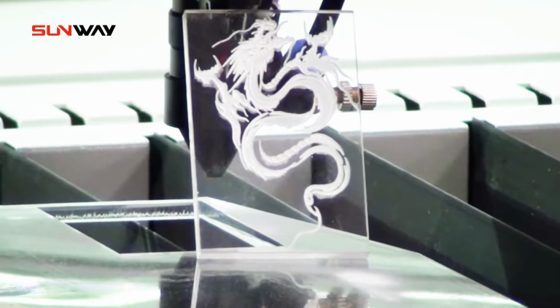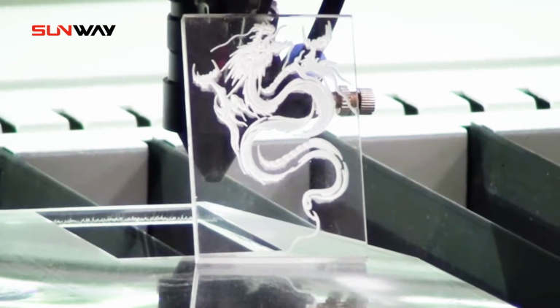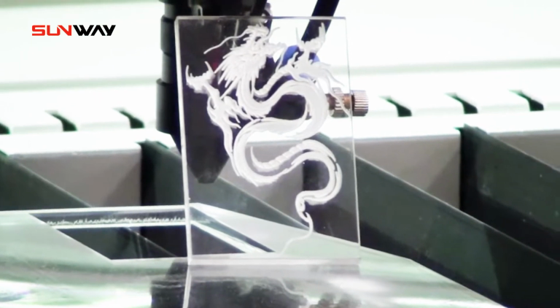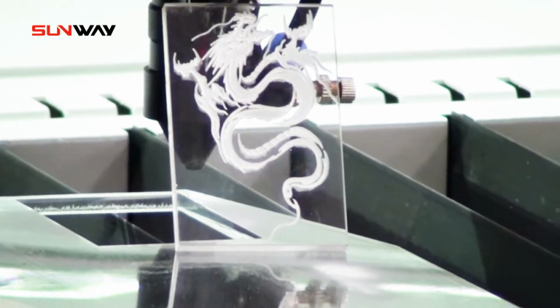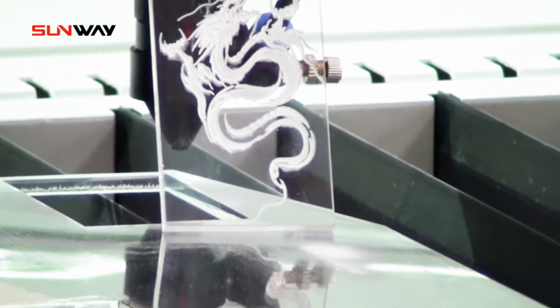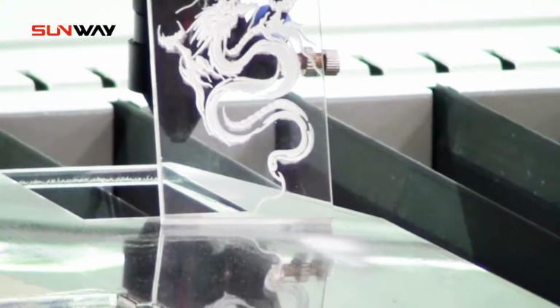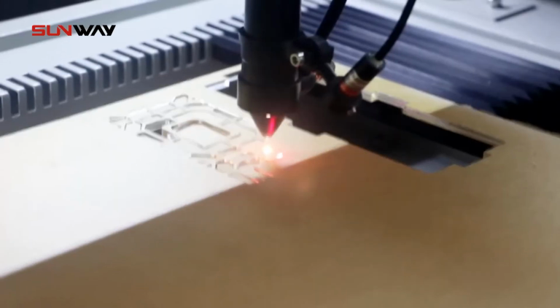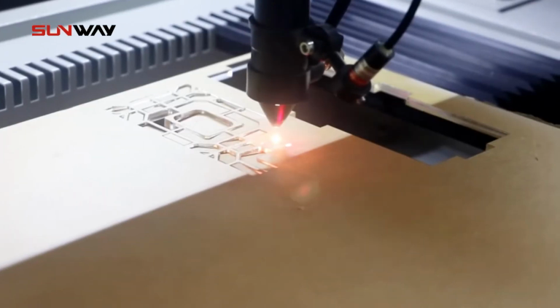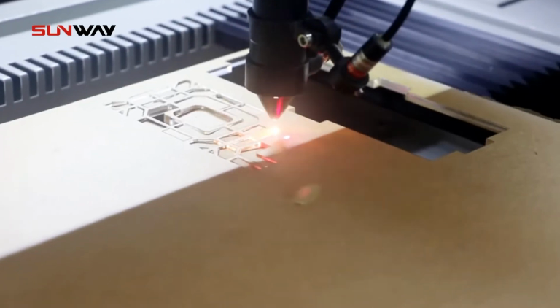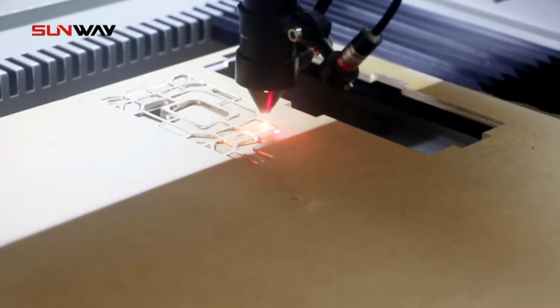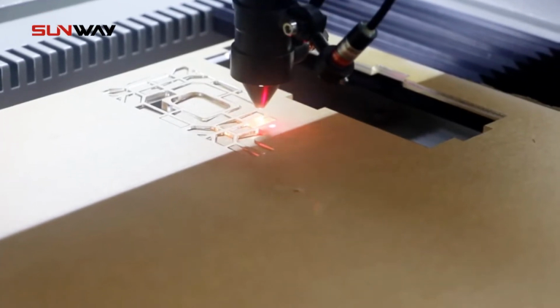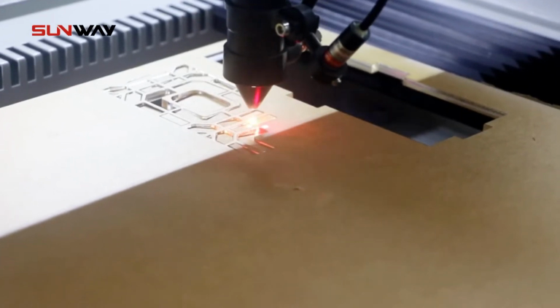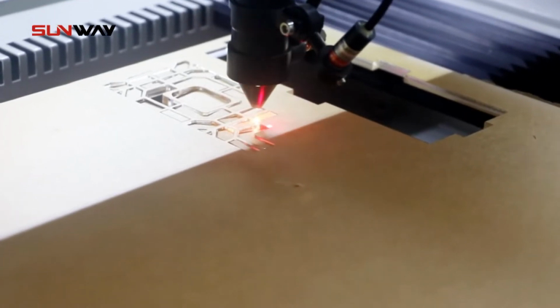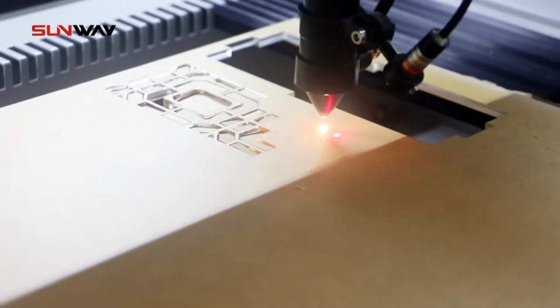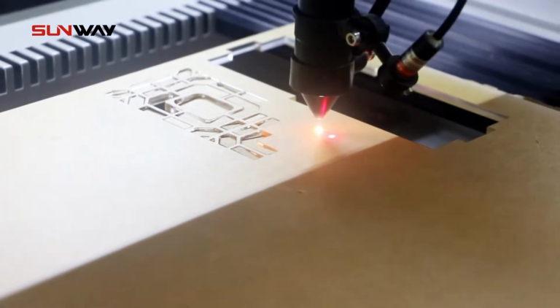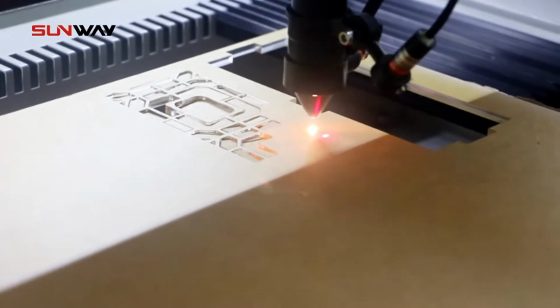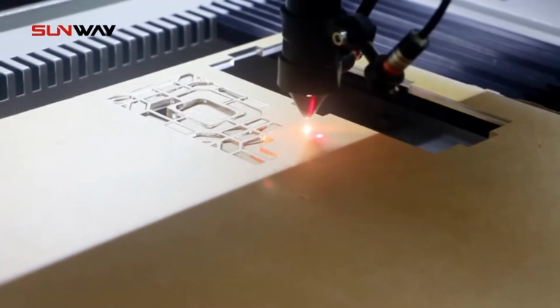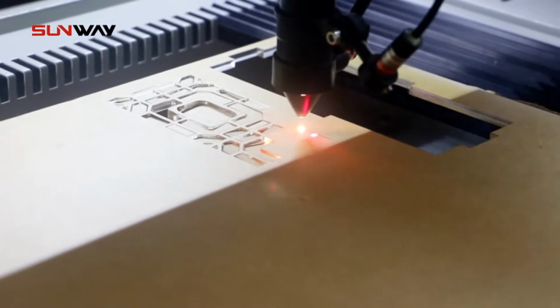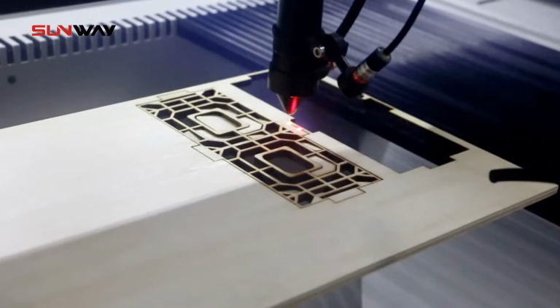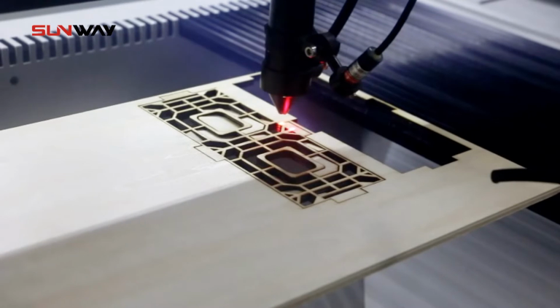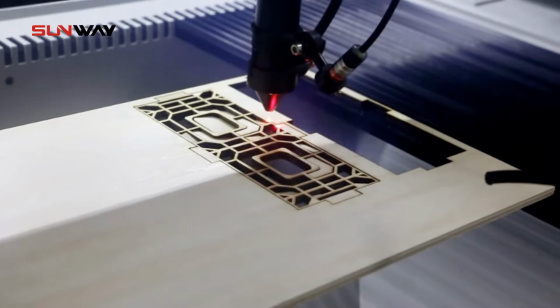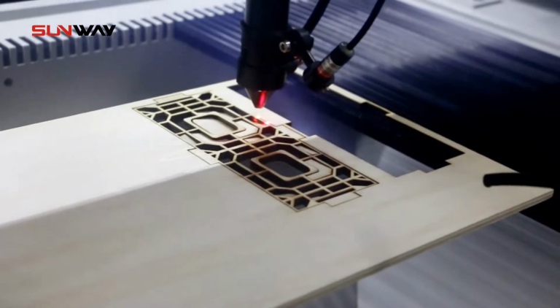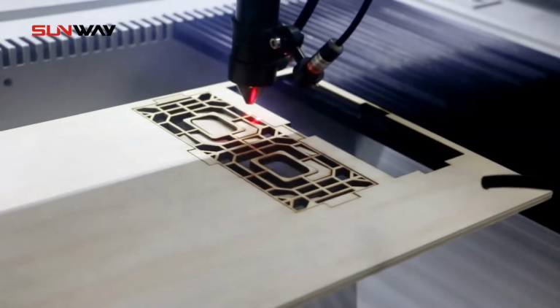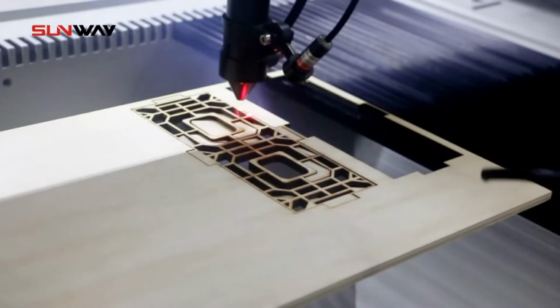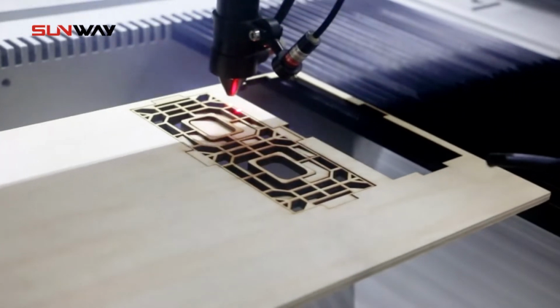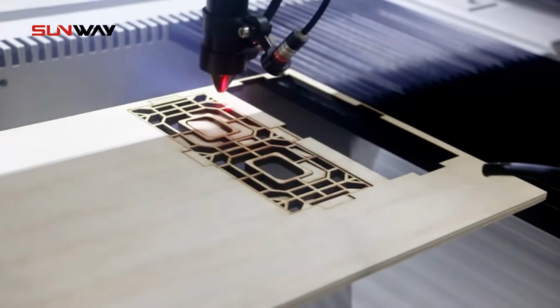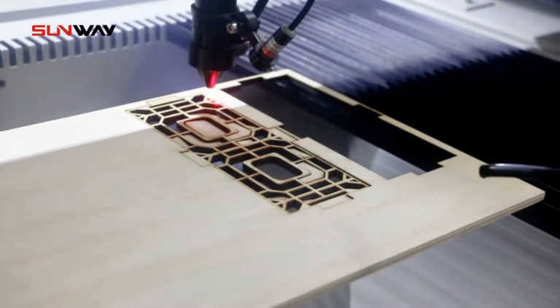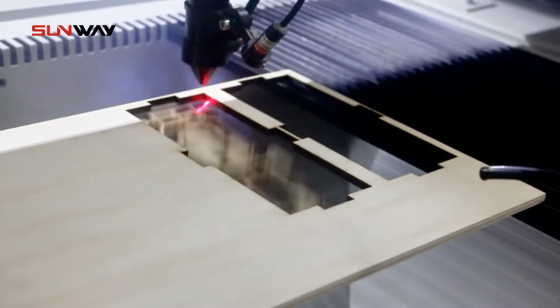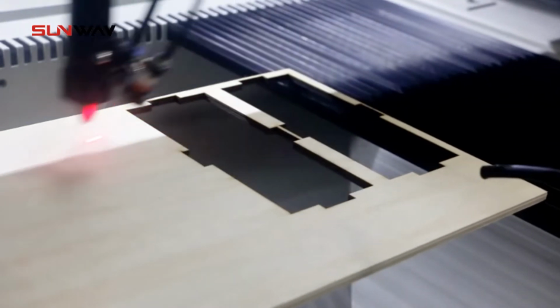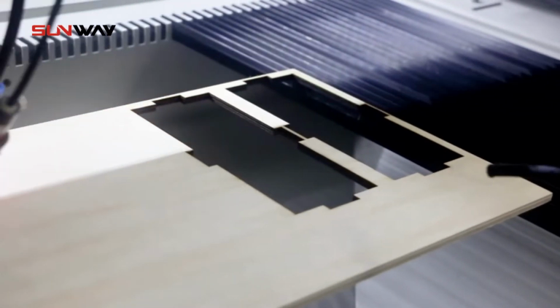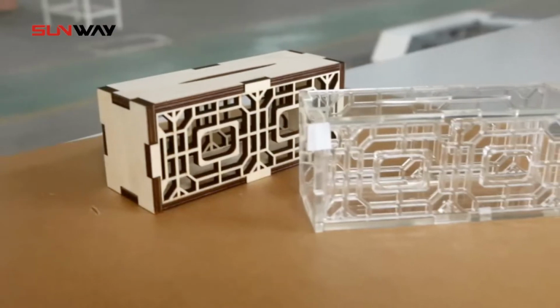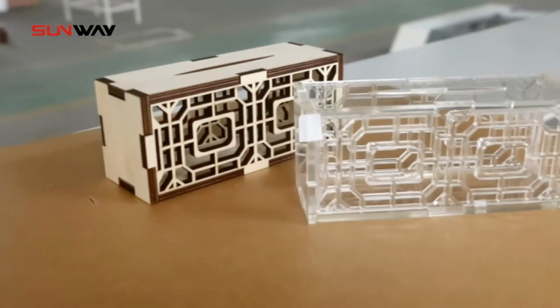This engraver has a 600 by 900 work table that can cut or engrave various non-metallic materials, such as wood, acrylic, glass bottles, and so on.